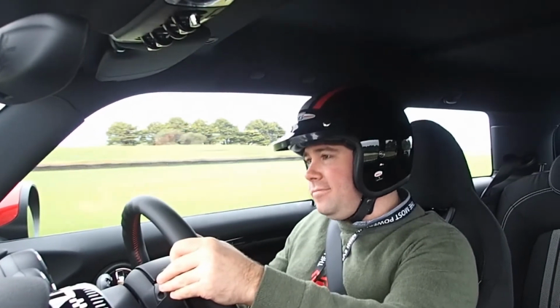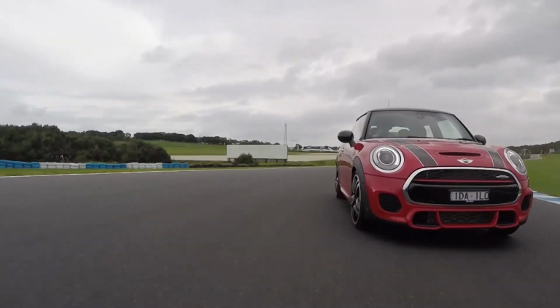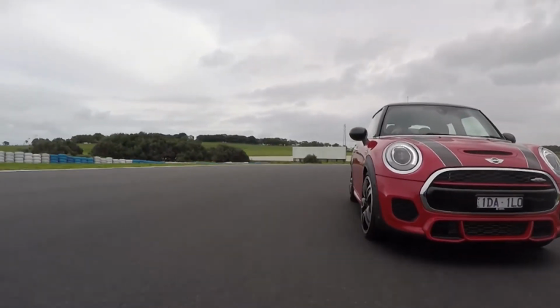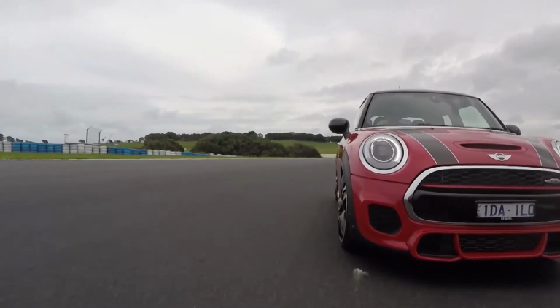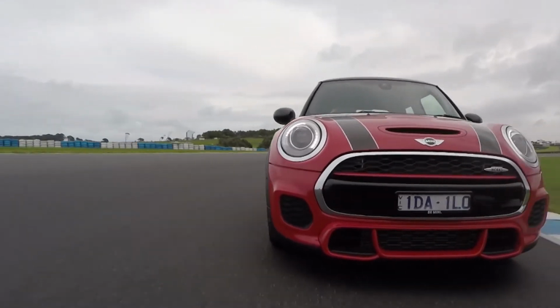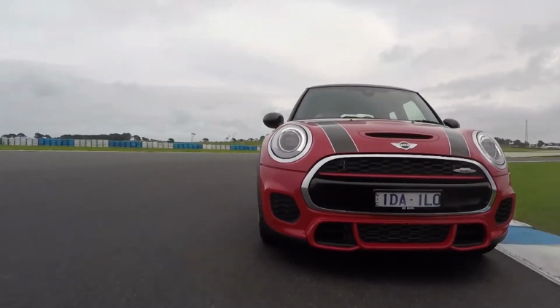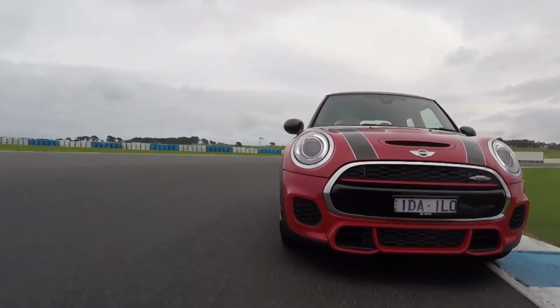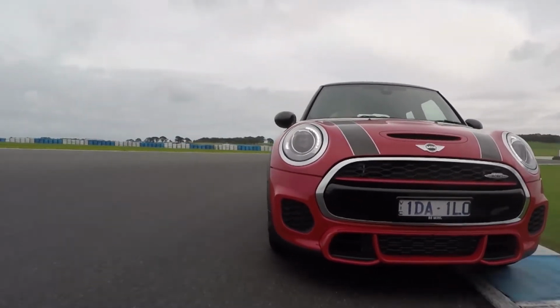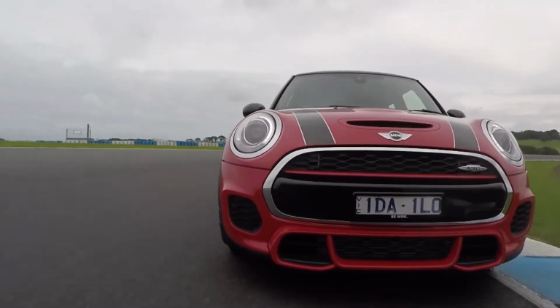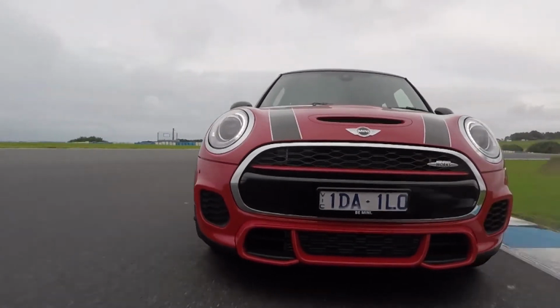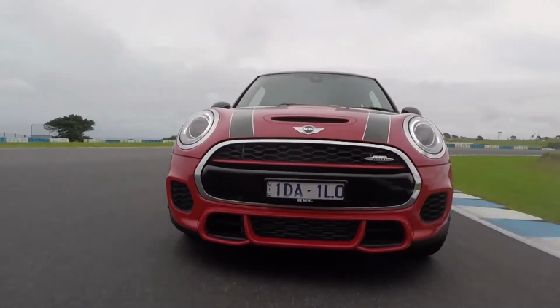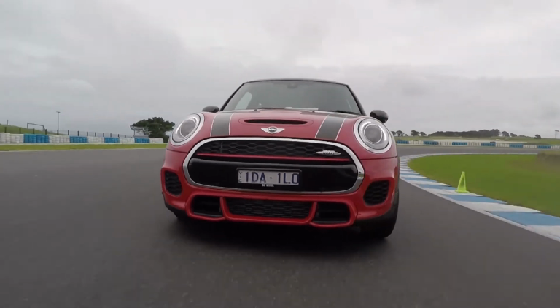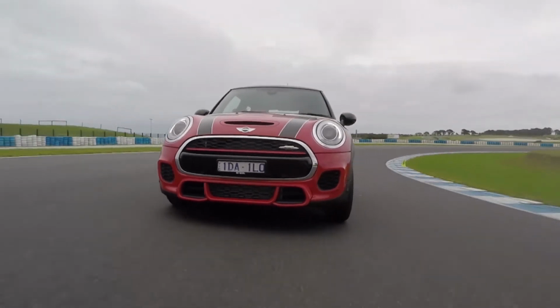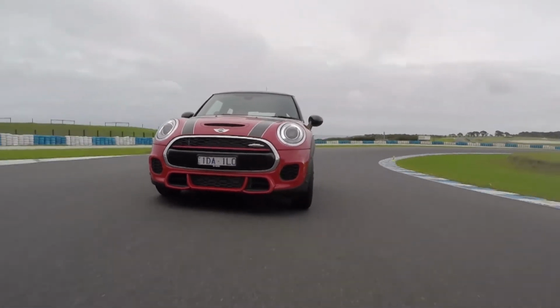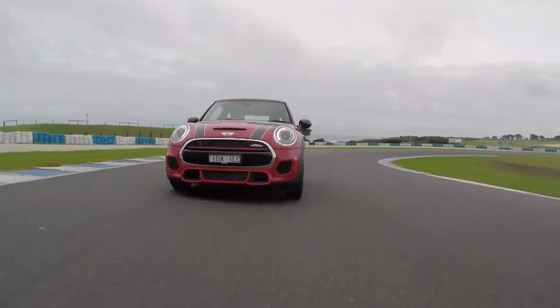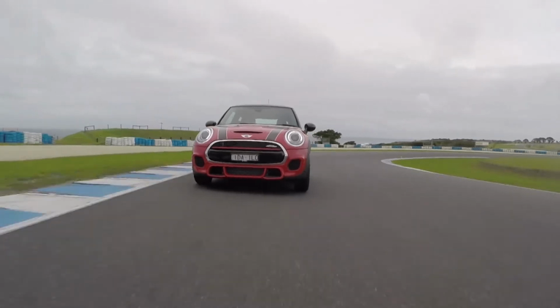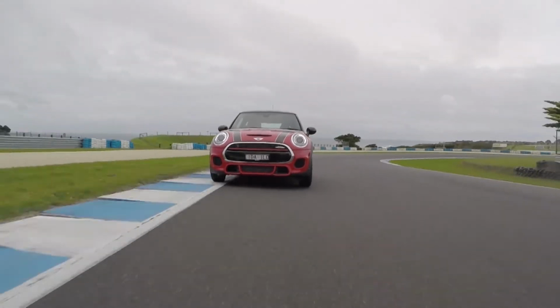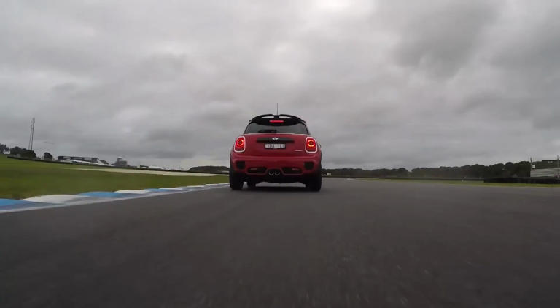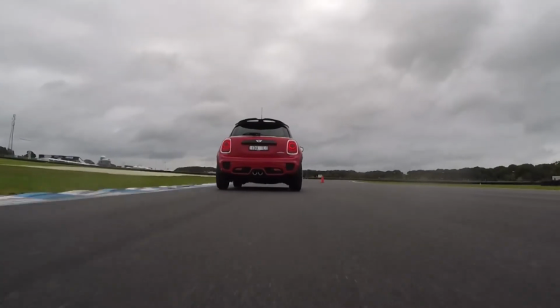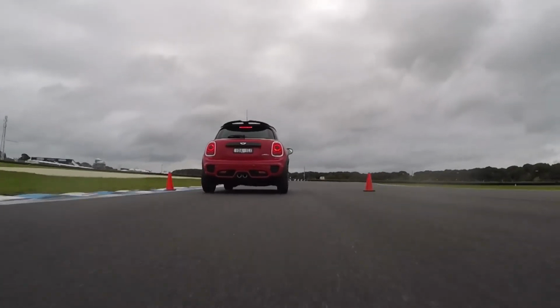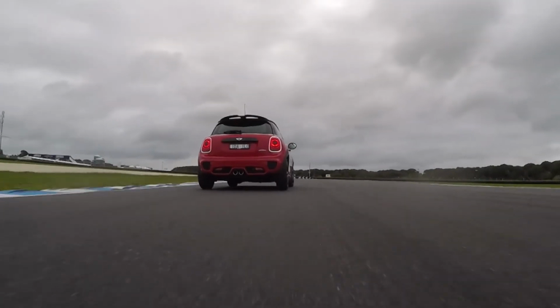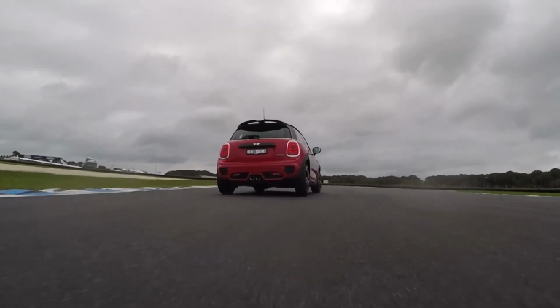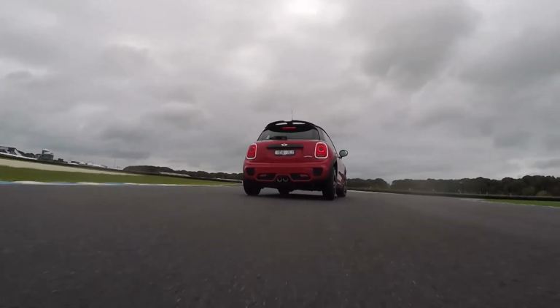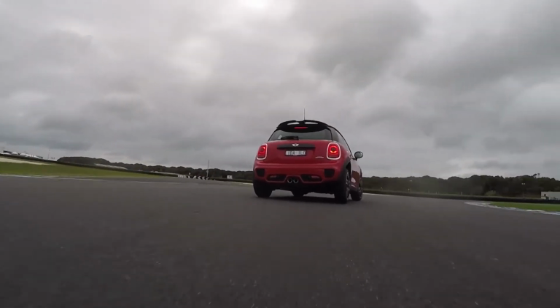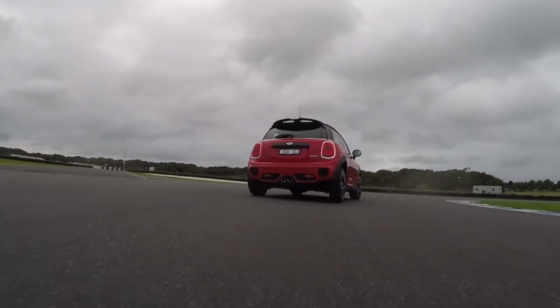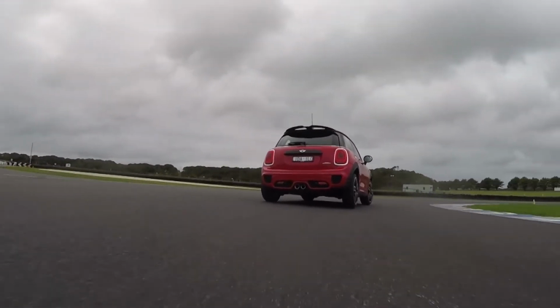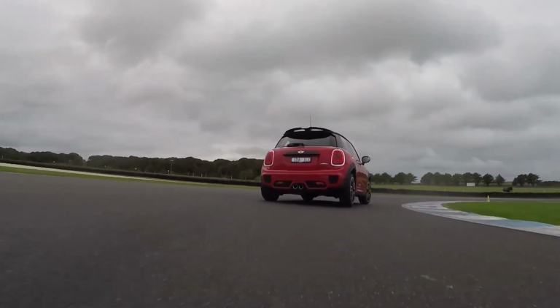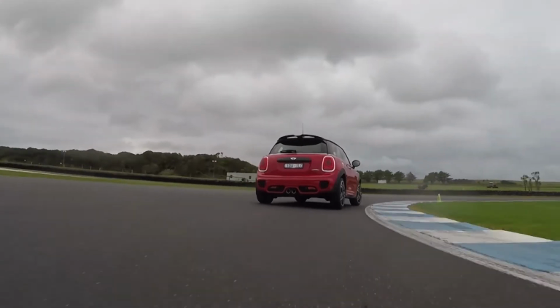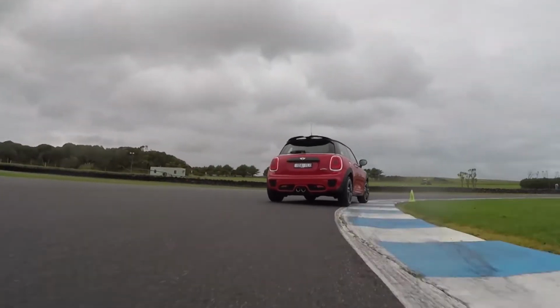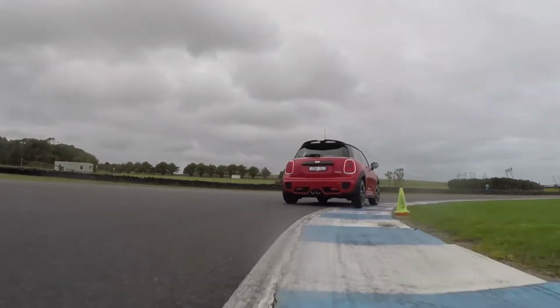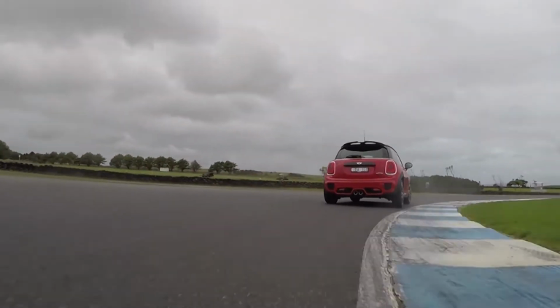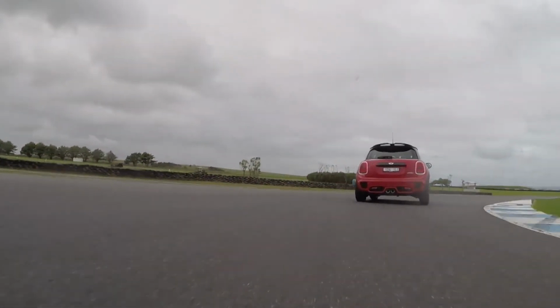Like most modern cars, it naturally favours understeer, but gentle rear steering can be induced on lift off. There's no fancy mechanical diff, but the brake actuator diff lock does a great job of putting power to the ground, even in the wet.